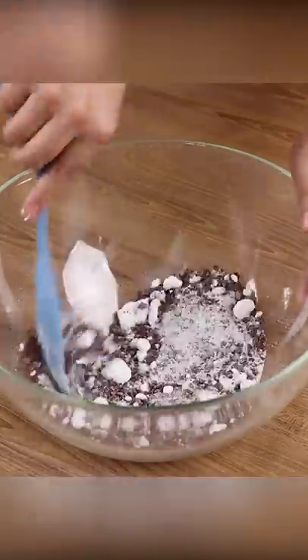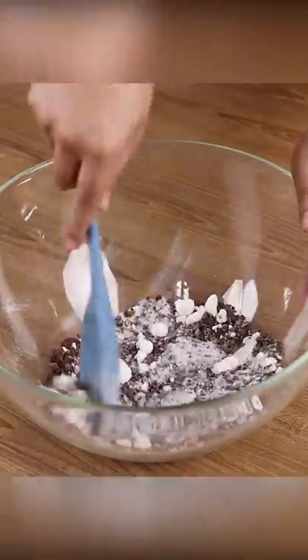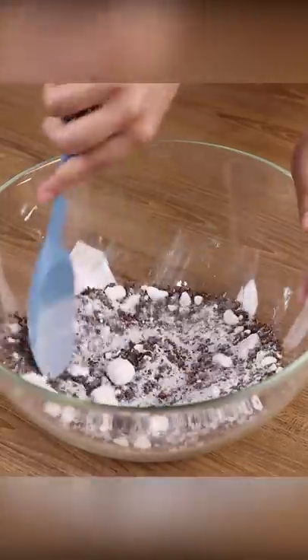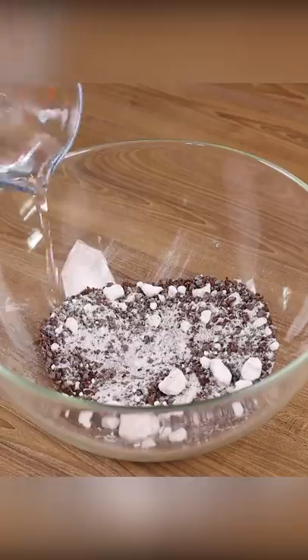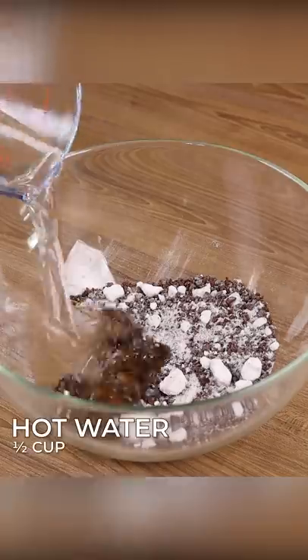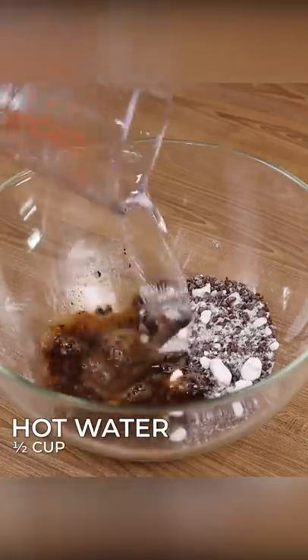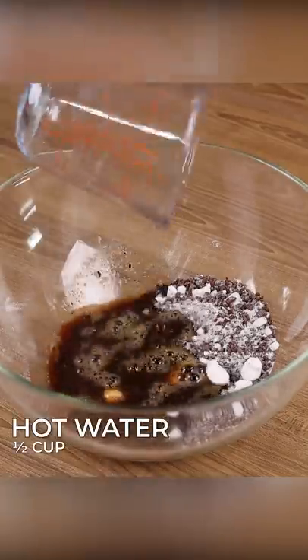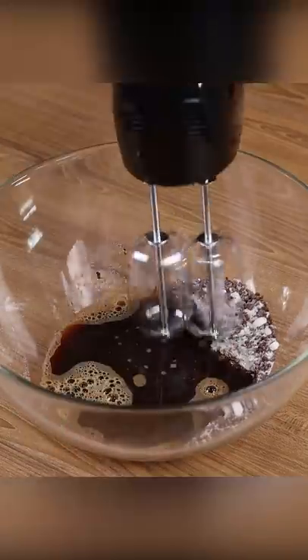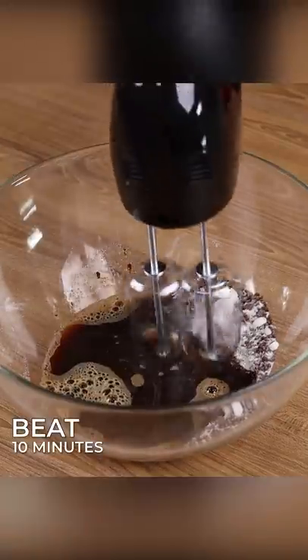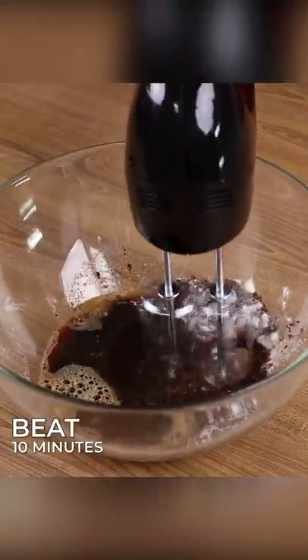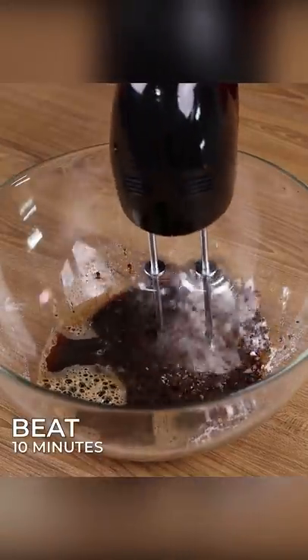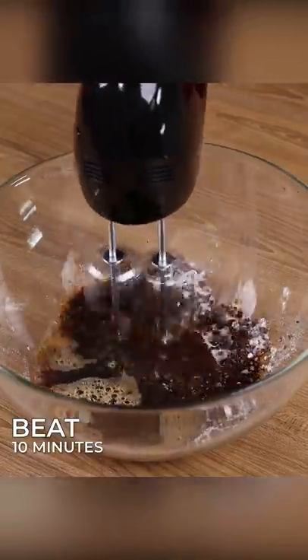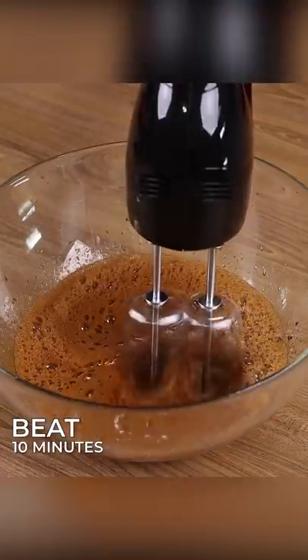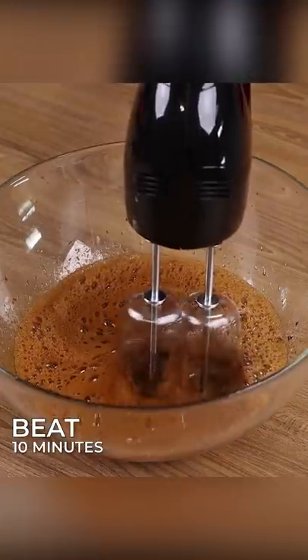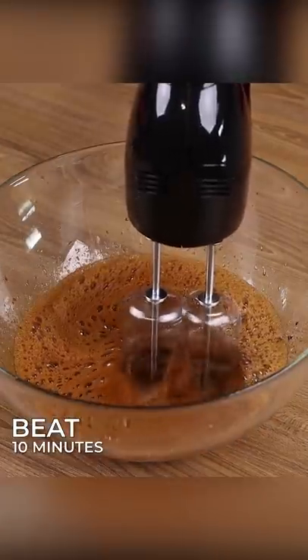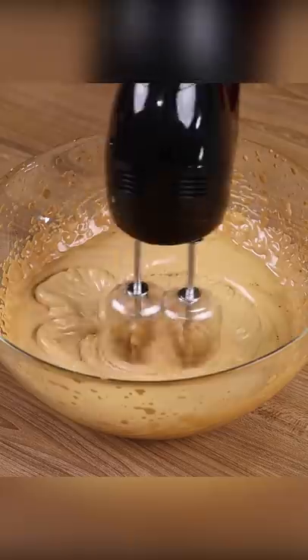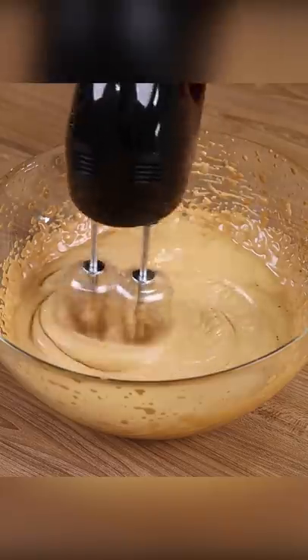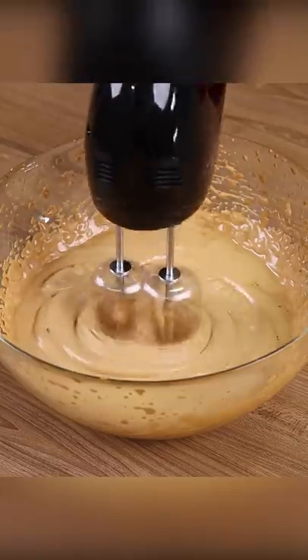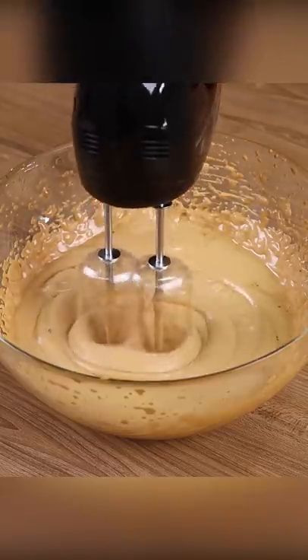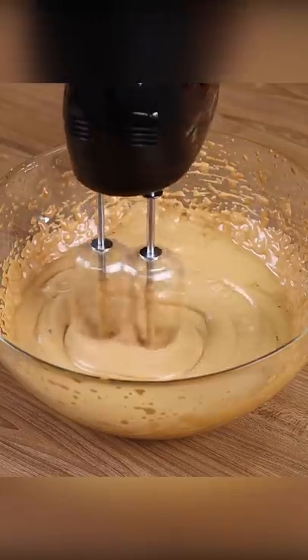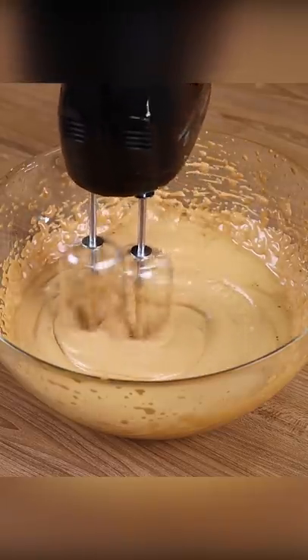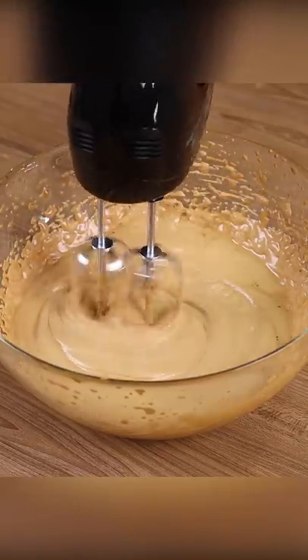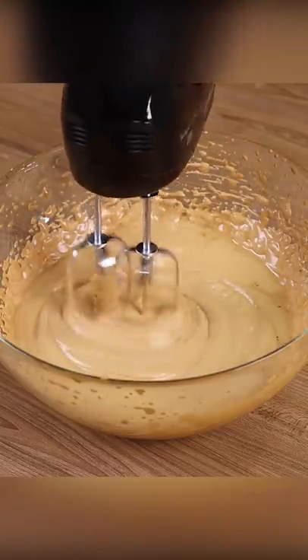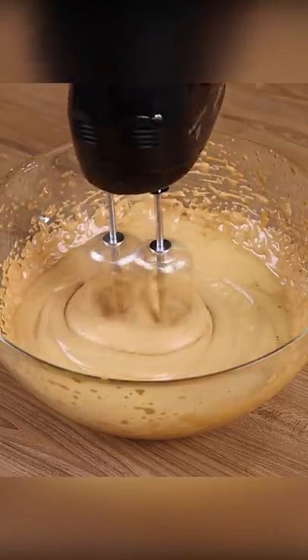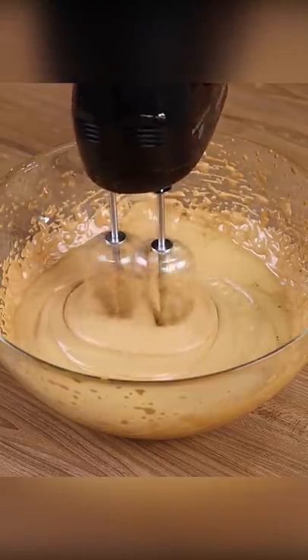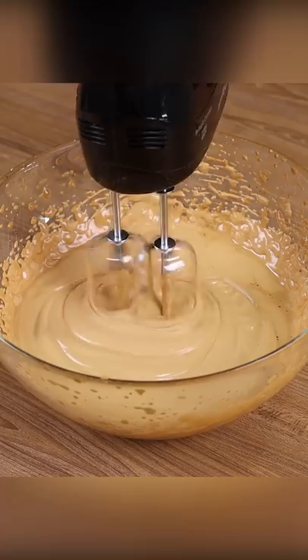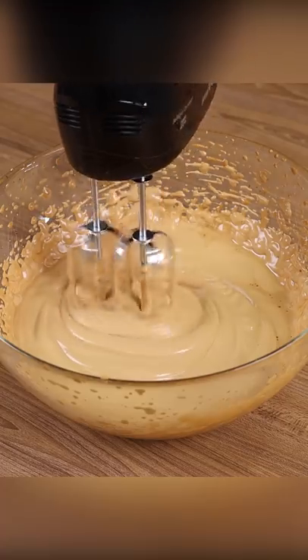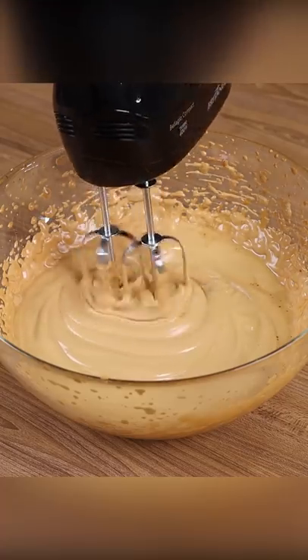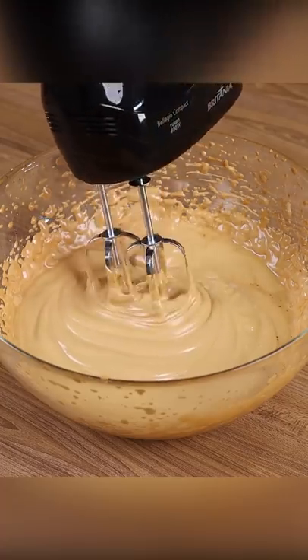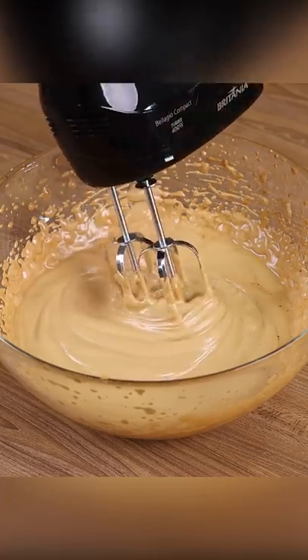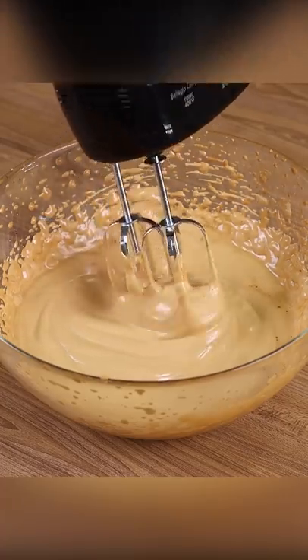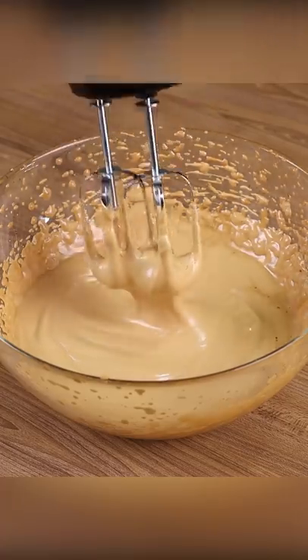Then add half a cup of hot water and beat it with a mixer for about 10 minutes. This is the consistency we want to reach when our coffee is very creamy.